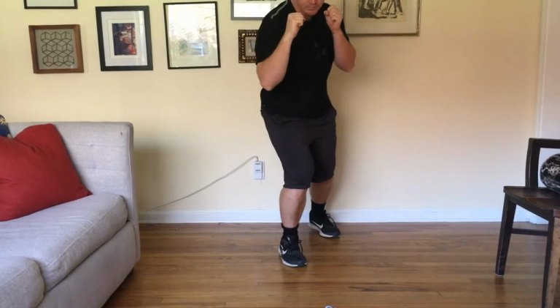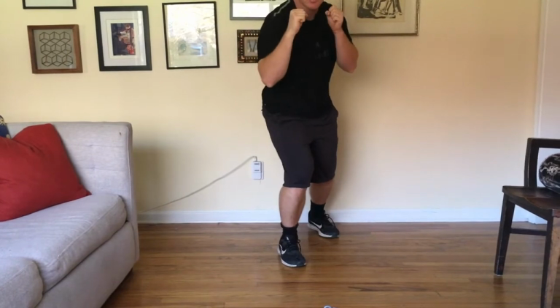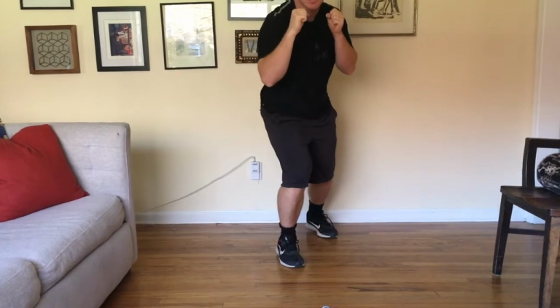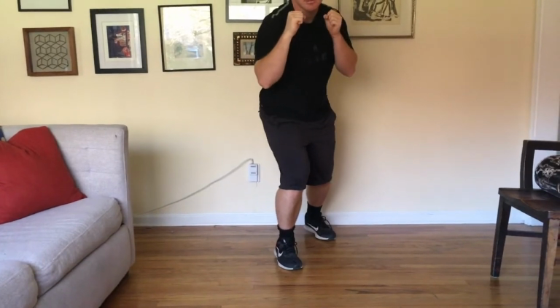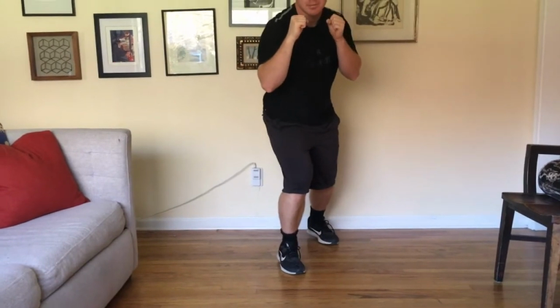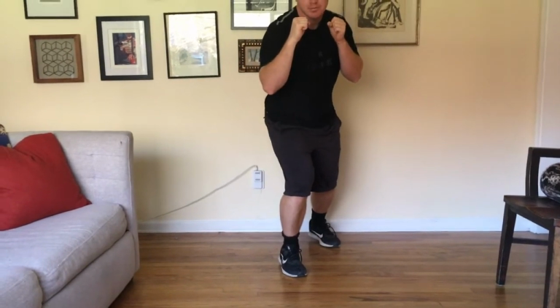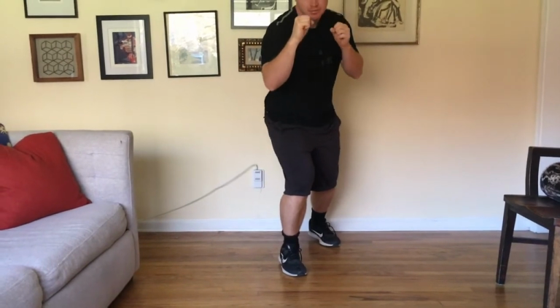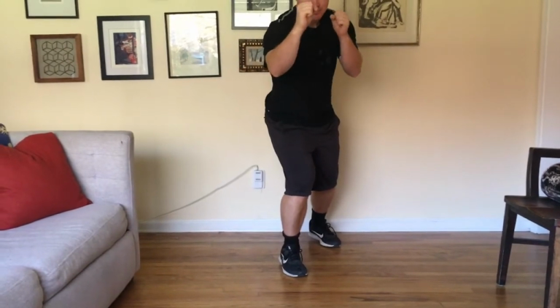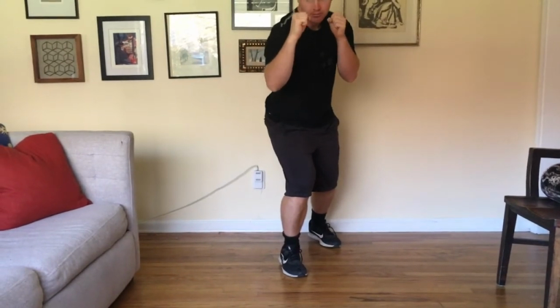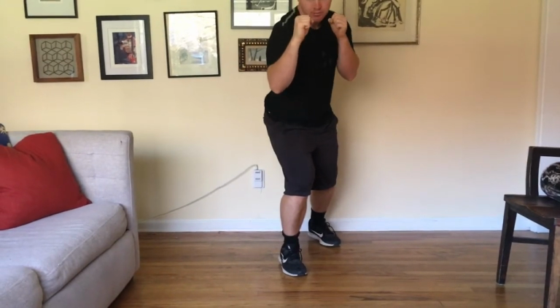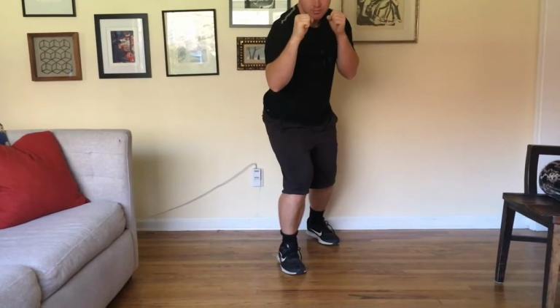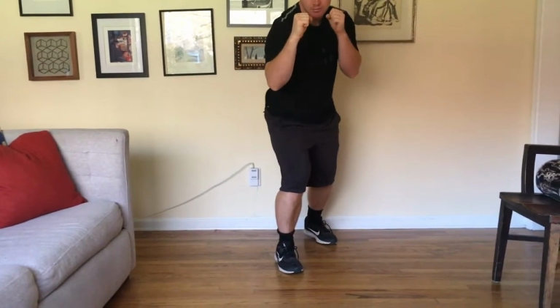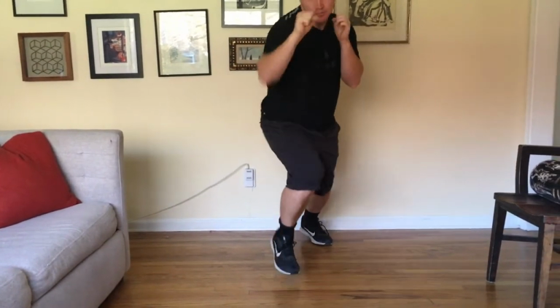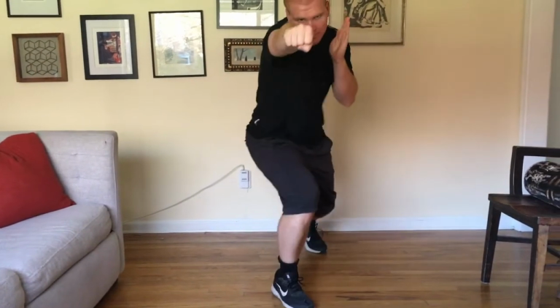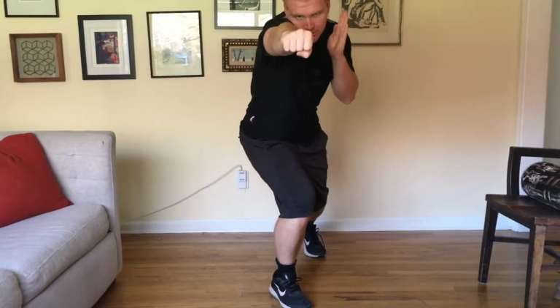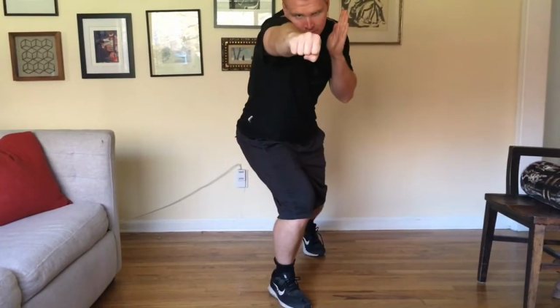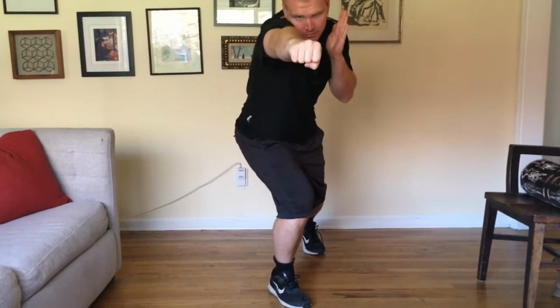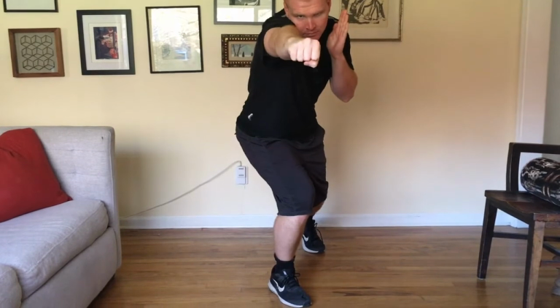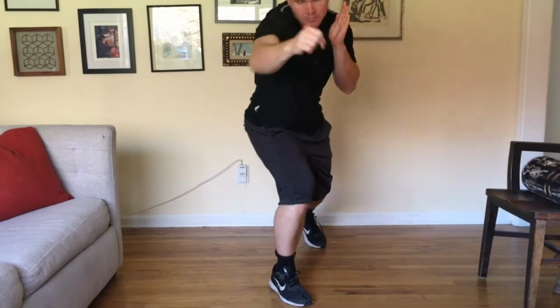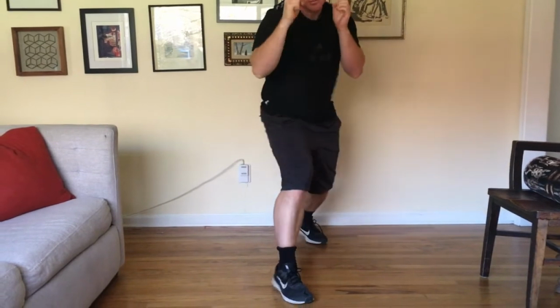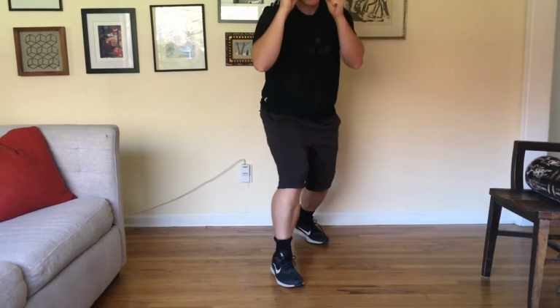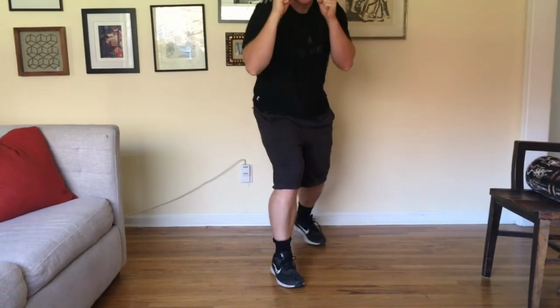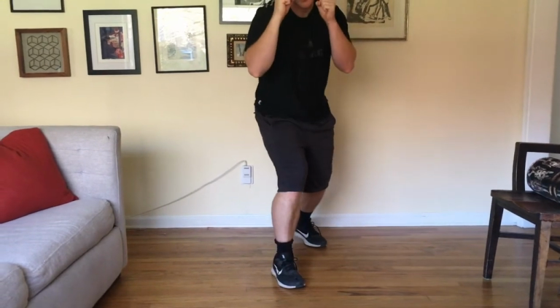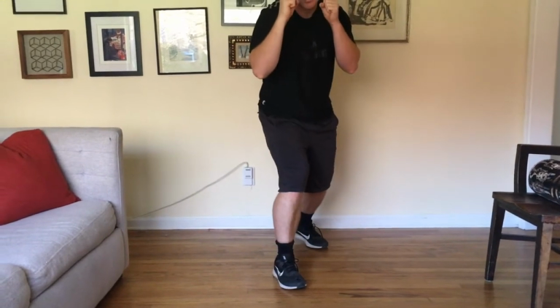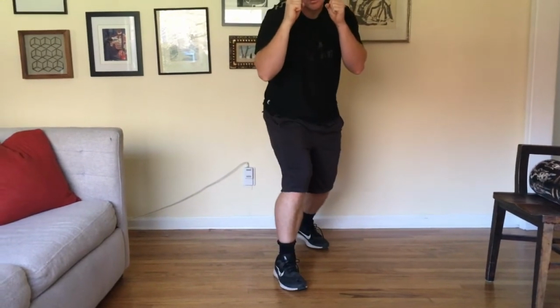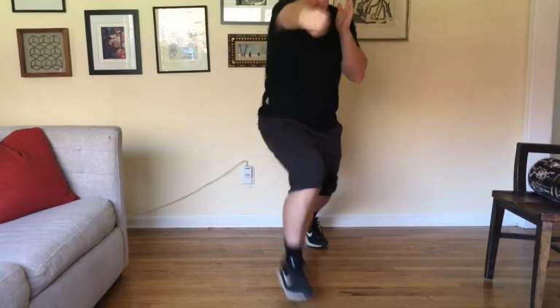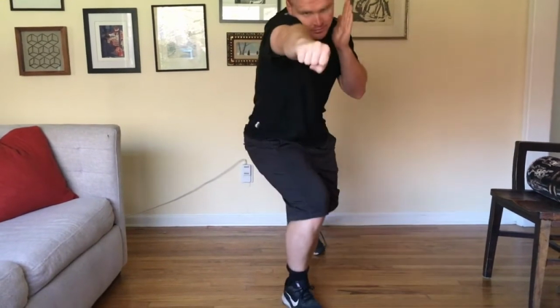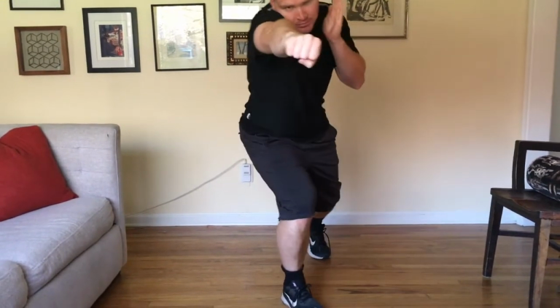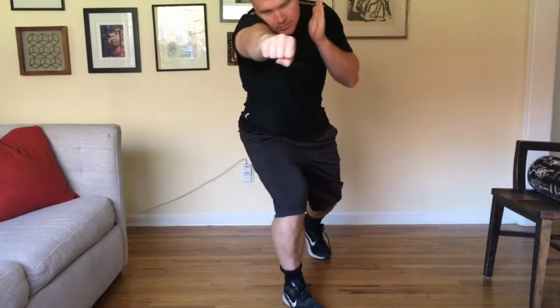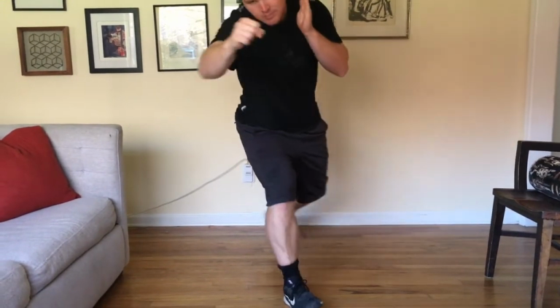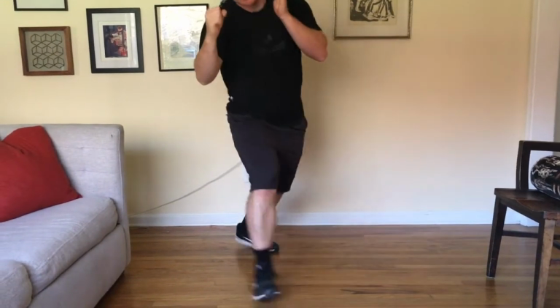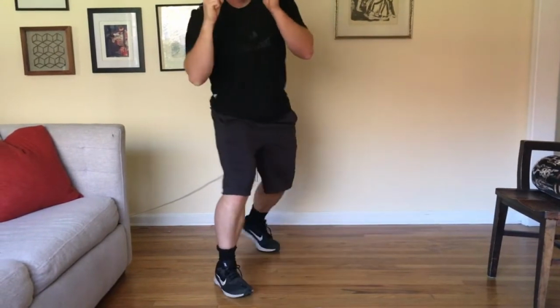As you remember, if you throw a lead jolt to the head, knuckles up. If it's to the body, you turn it over like that. That's one to the body.